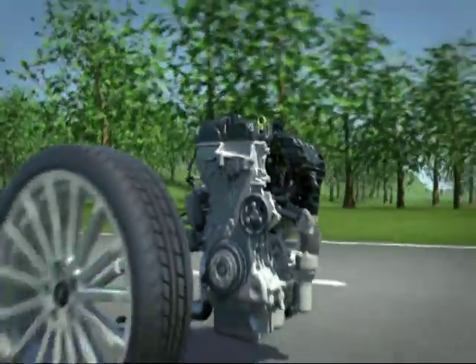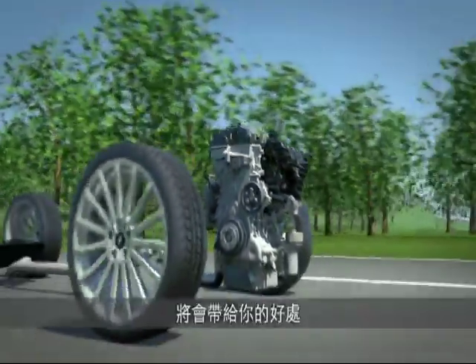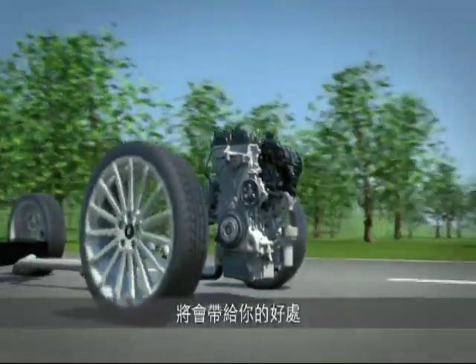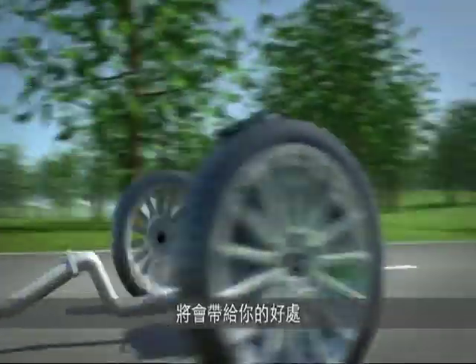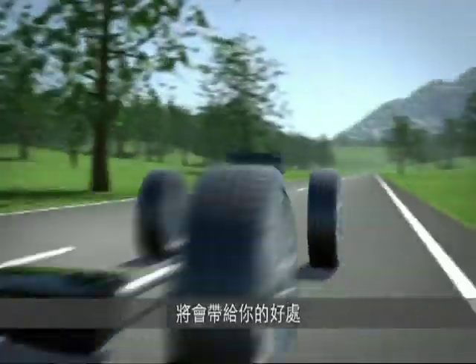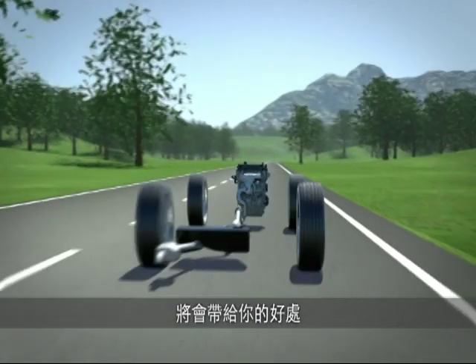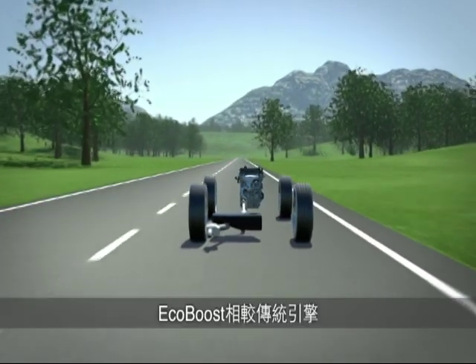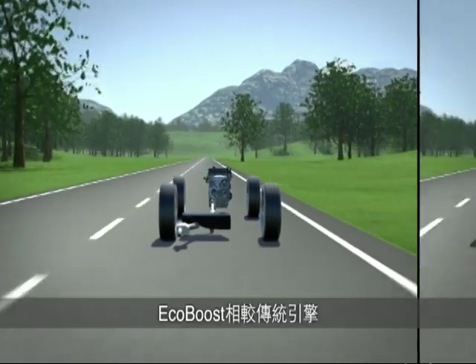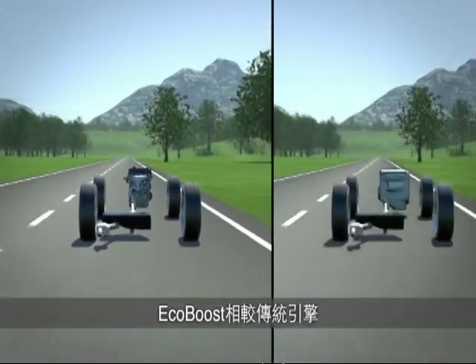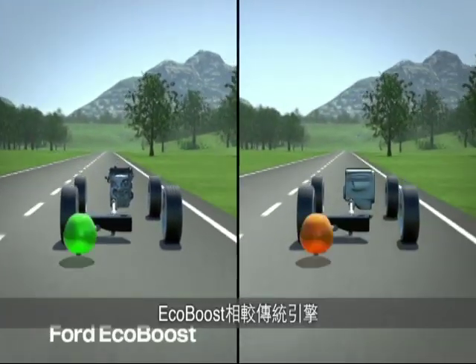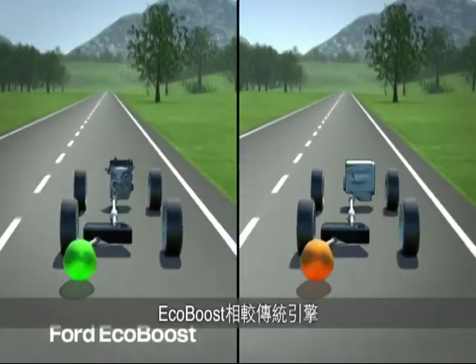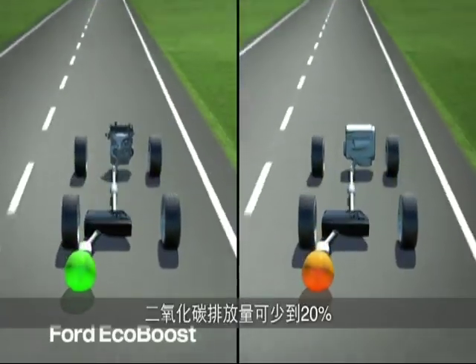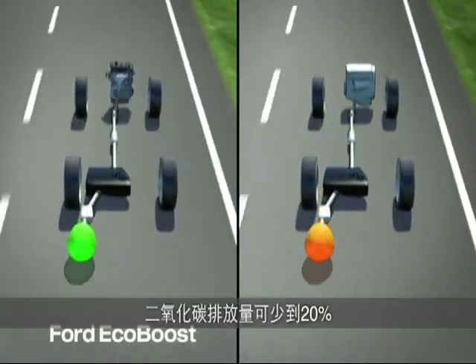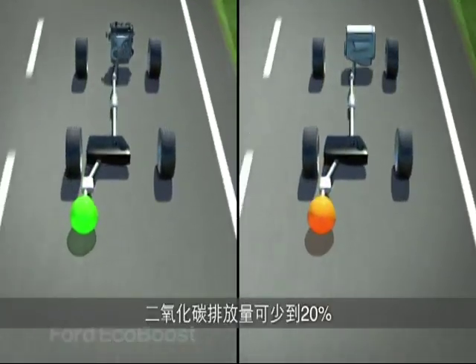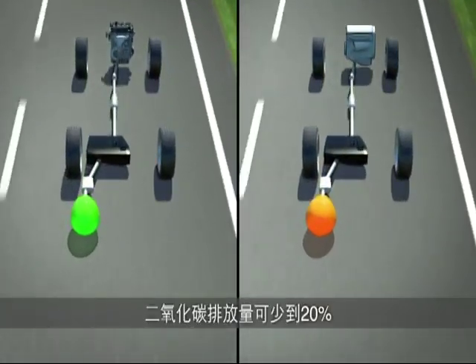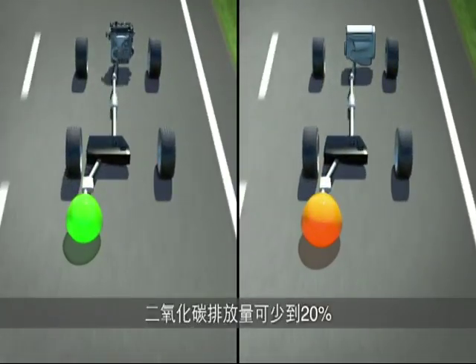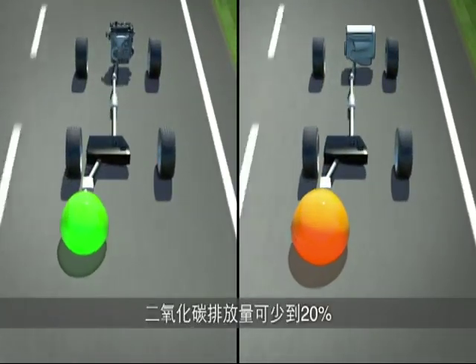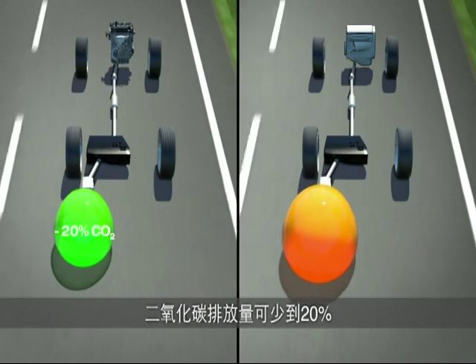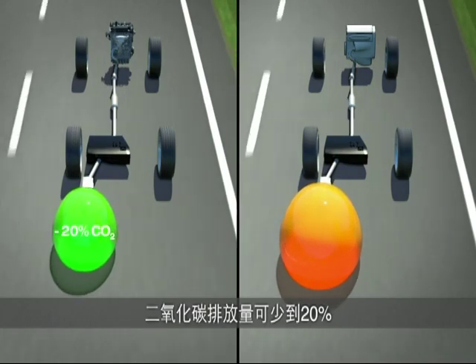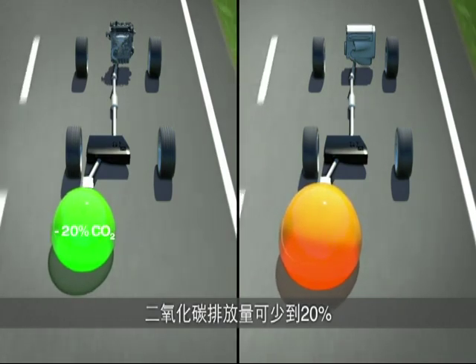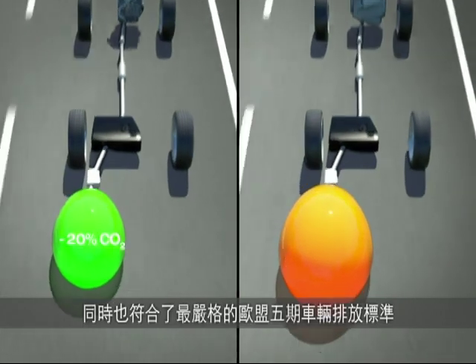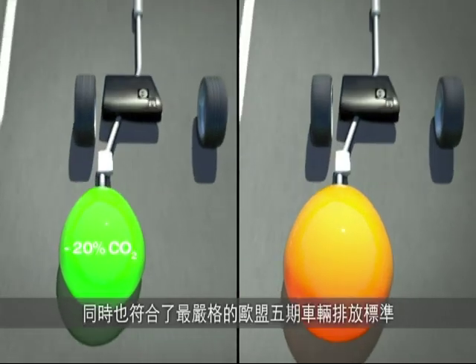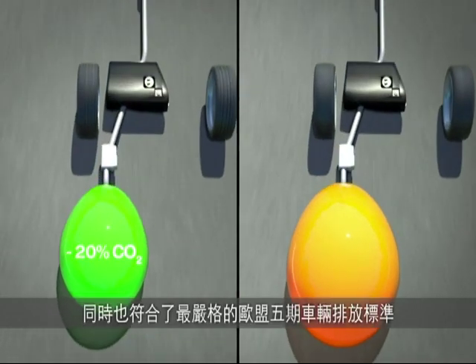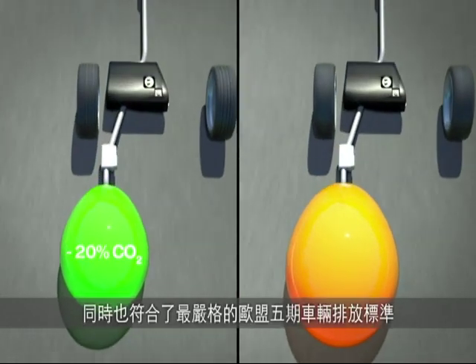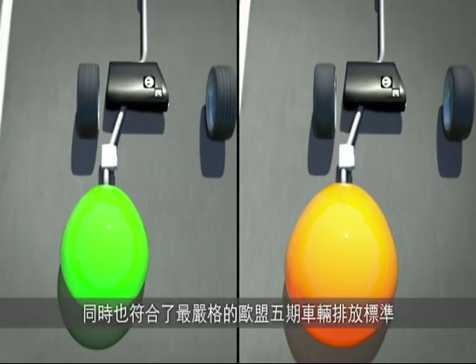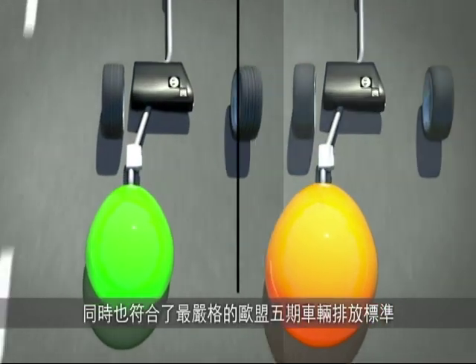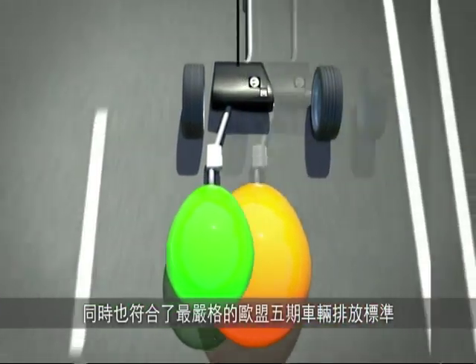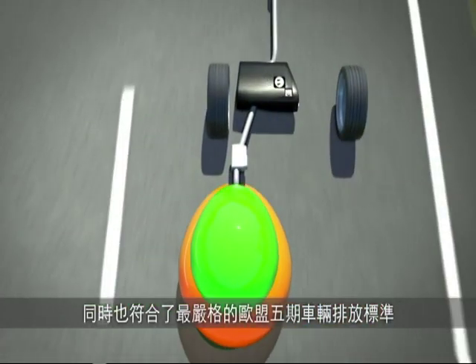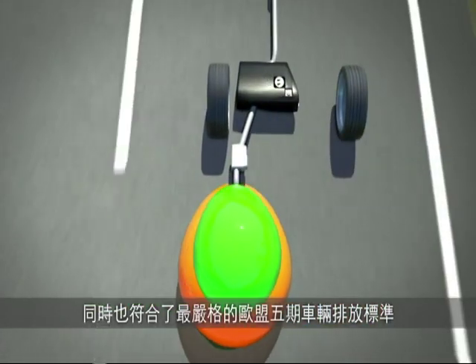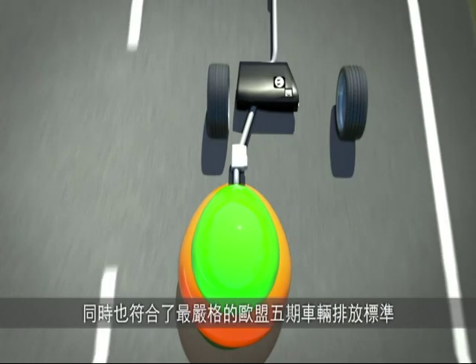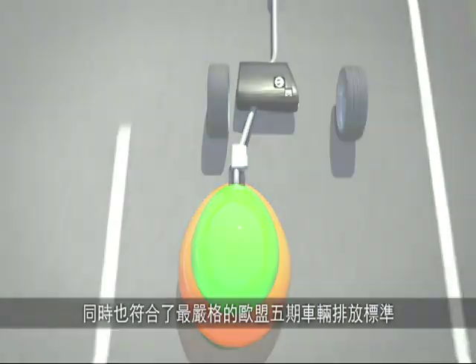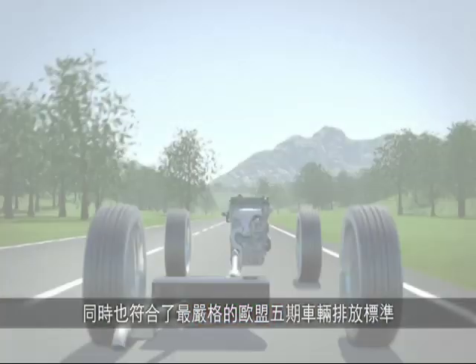What is the benefit for the environment? EcoBoost engines emit up to 20% less CO2 compared to conventional petrol engines. And, as a matter of course, these innovative engines comply with the European Stage 5 regulations.